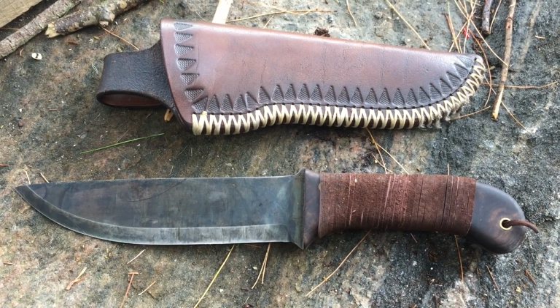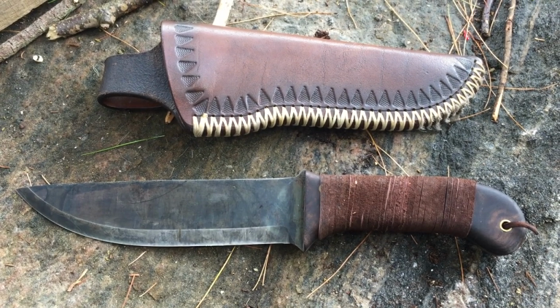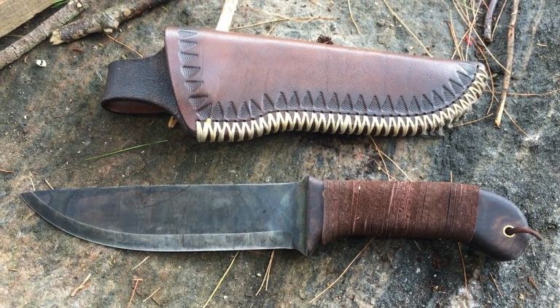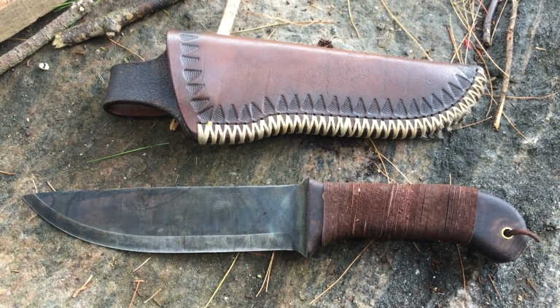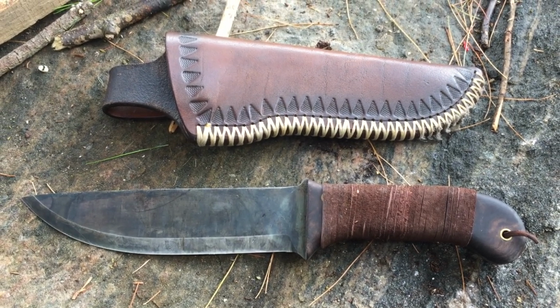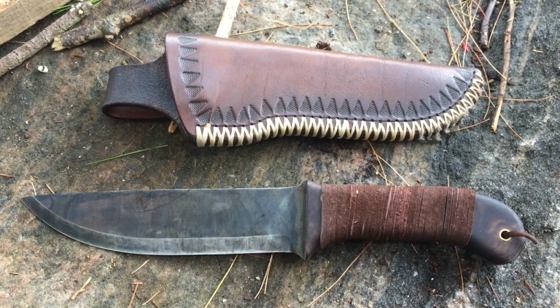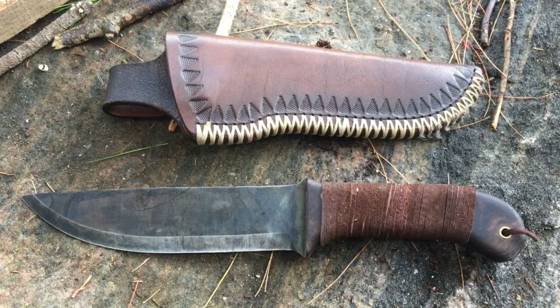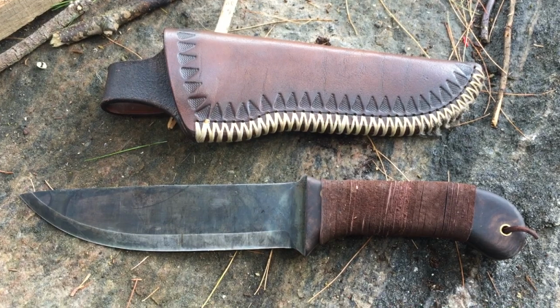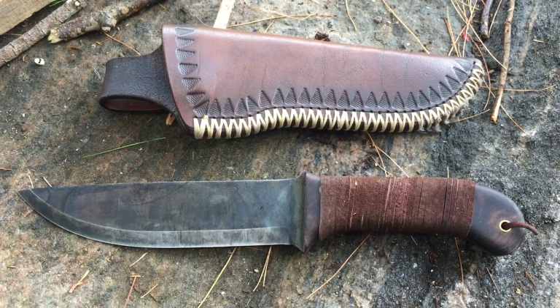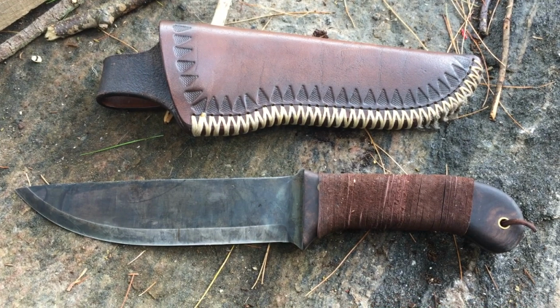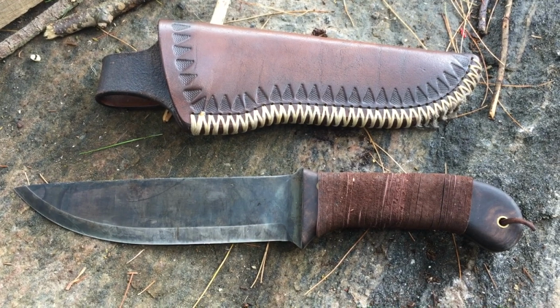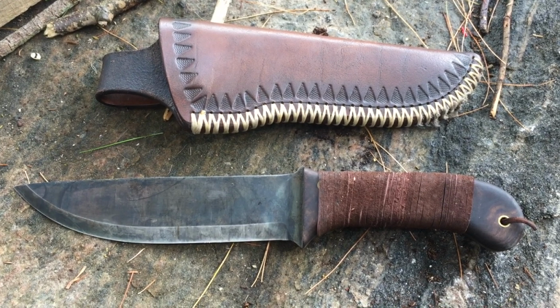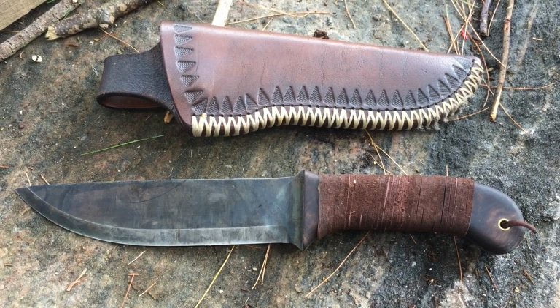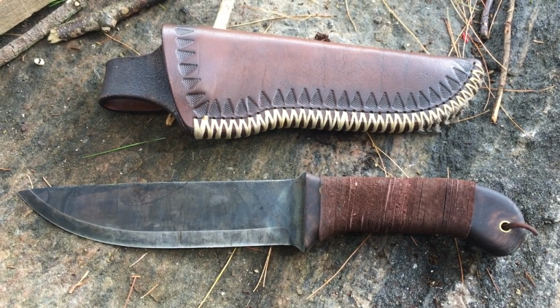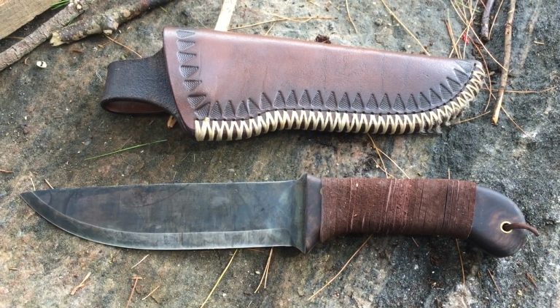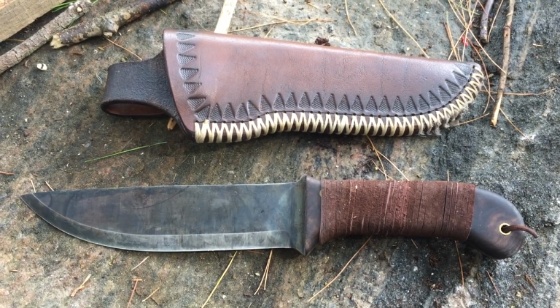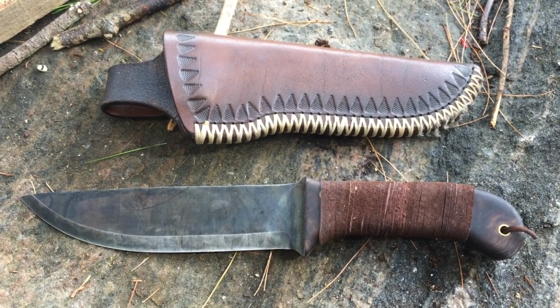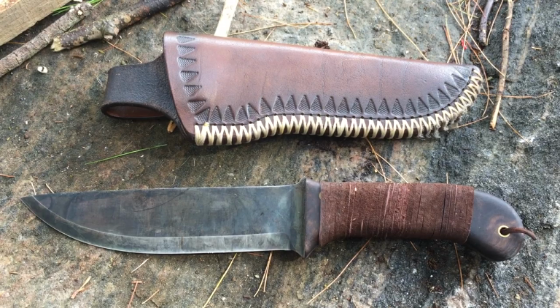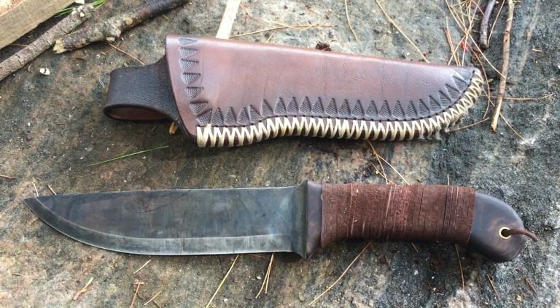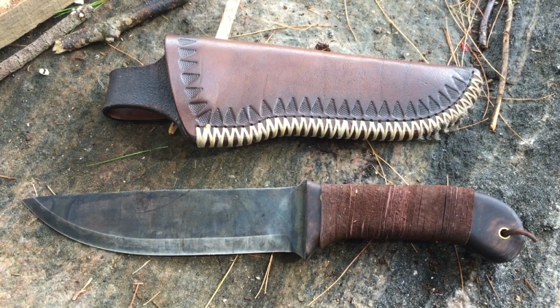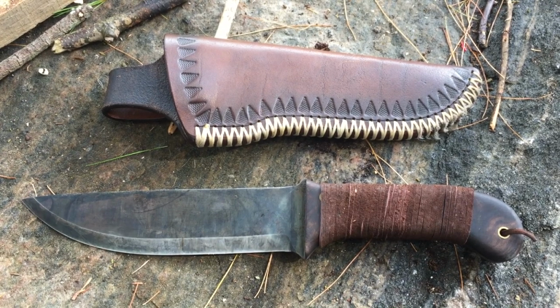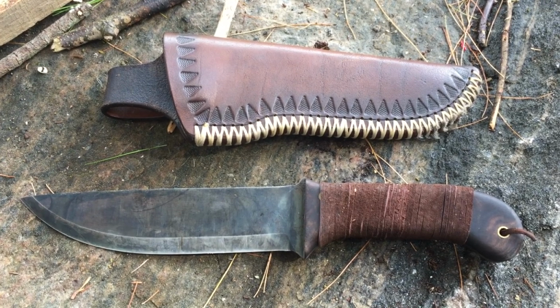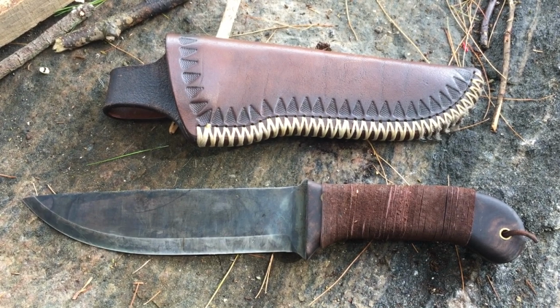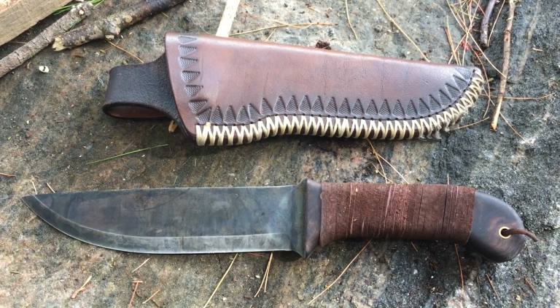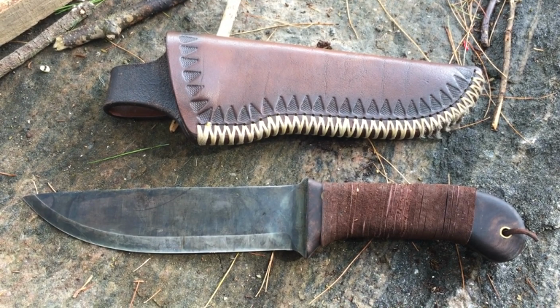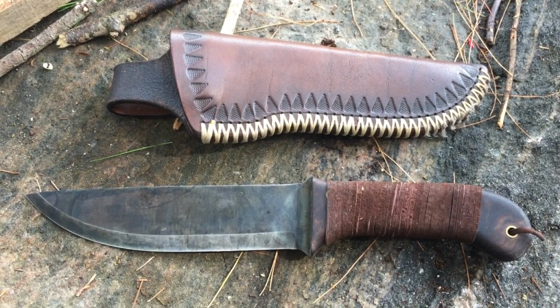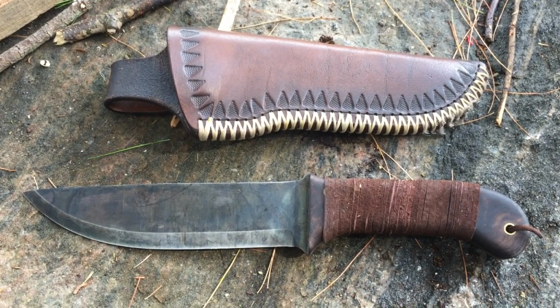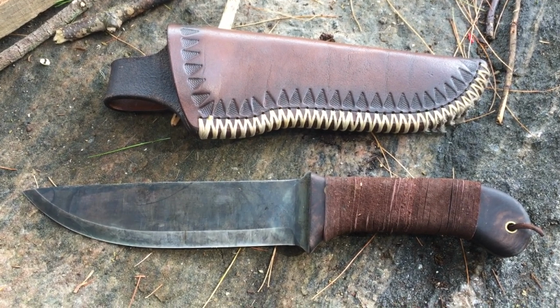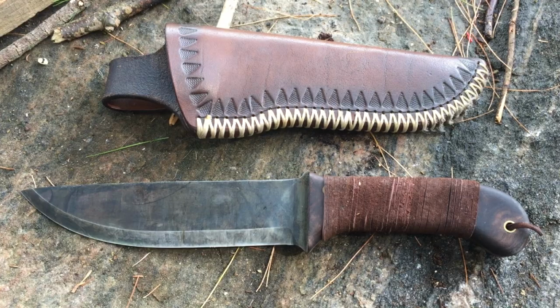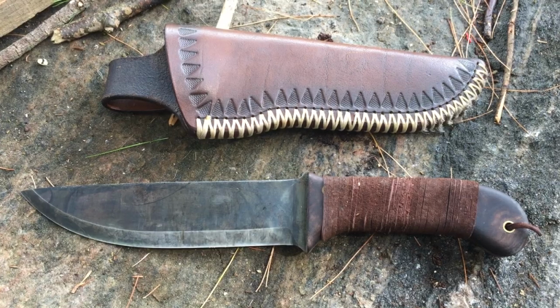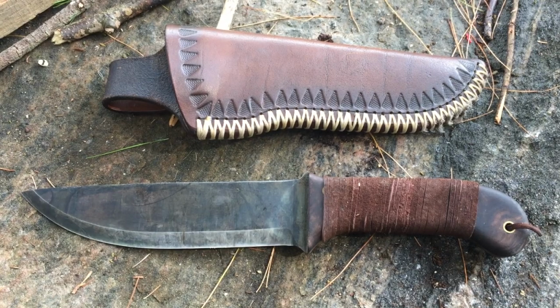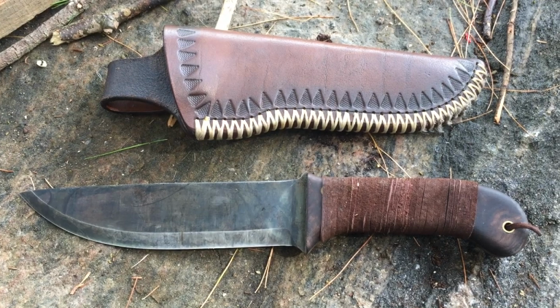This is Green Hat Red Beard Adventures and I thought I'd give you guys this little shout-out video. Thanks to Flinders Adventures as well as Zachary Galt for this knife — it was really awesome. I love it. Thank you.